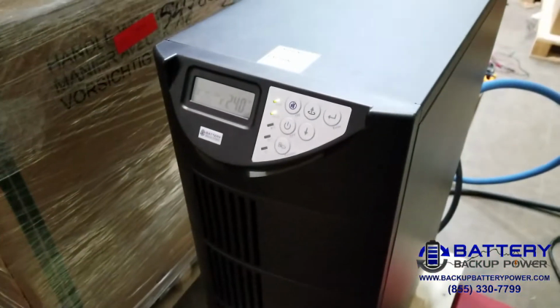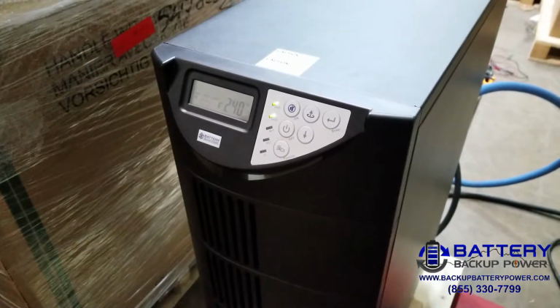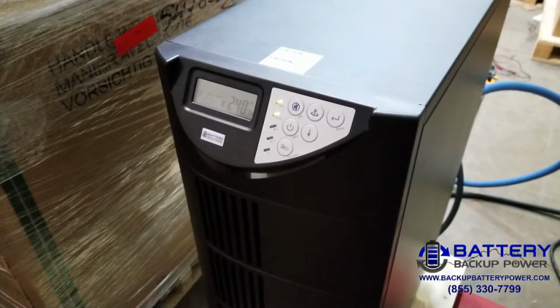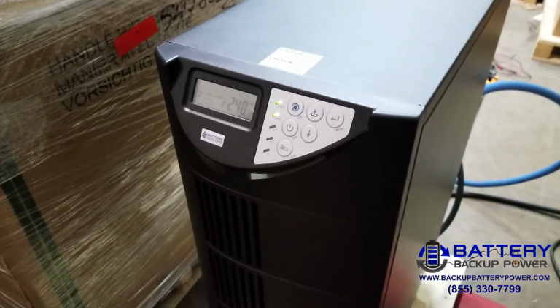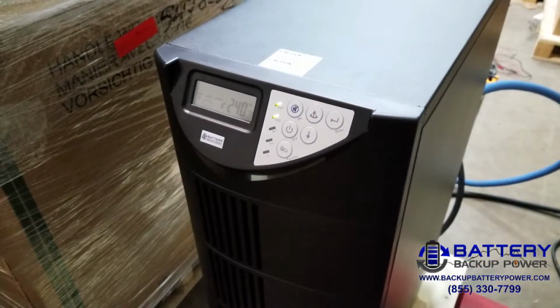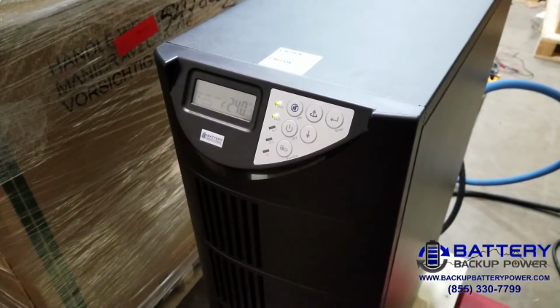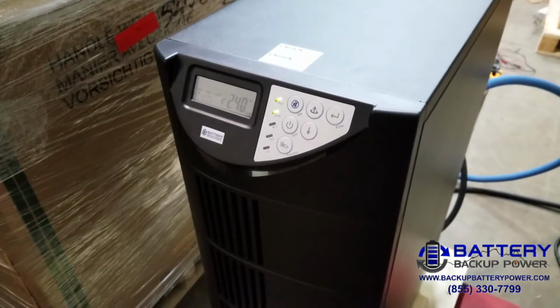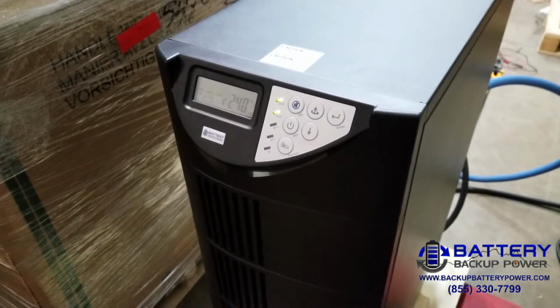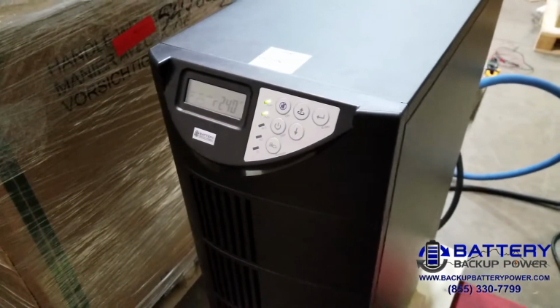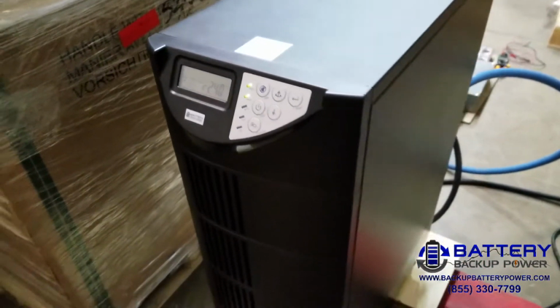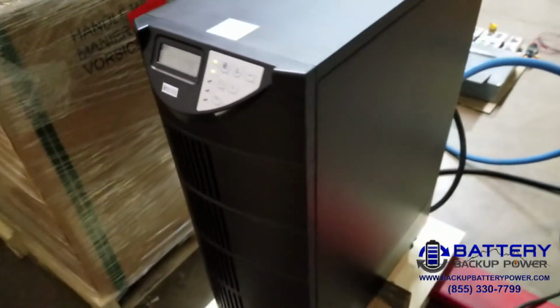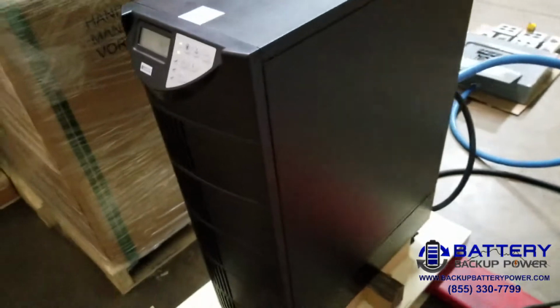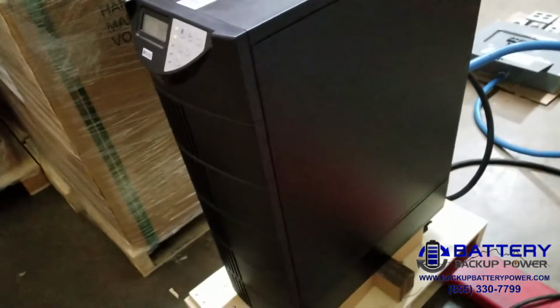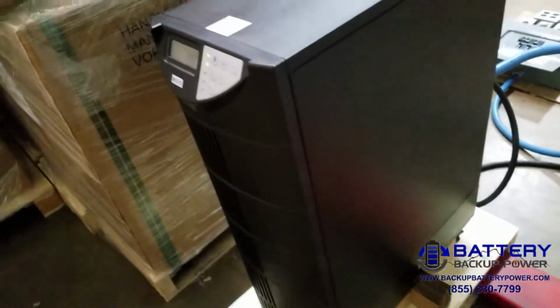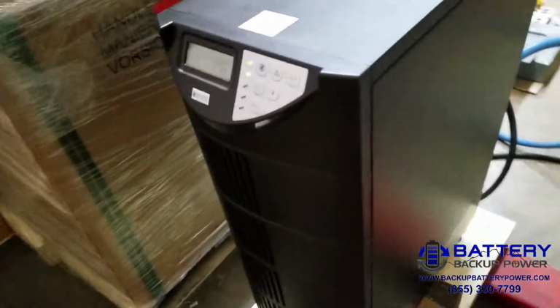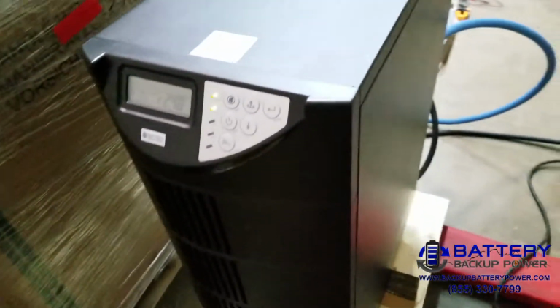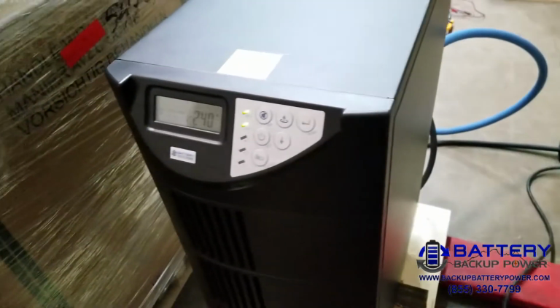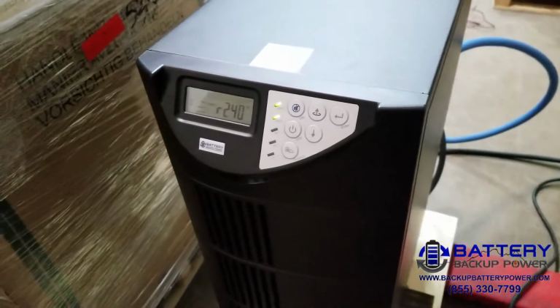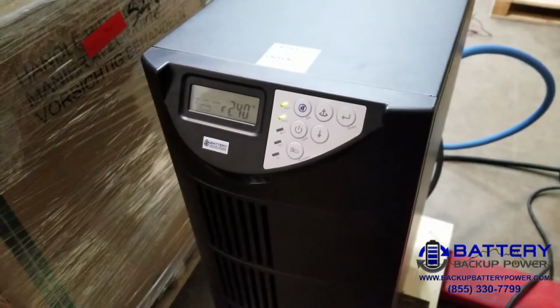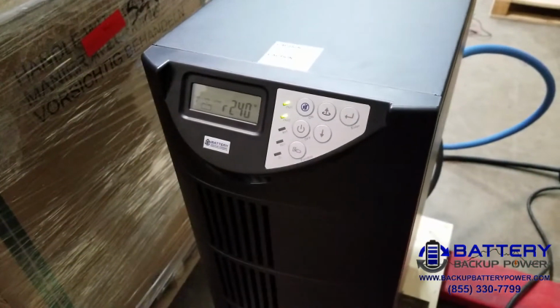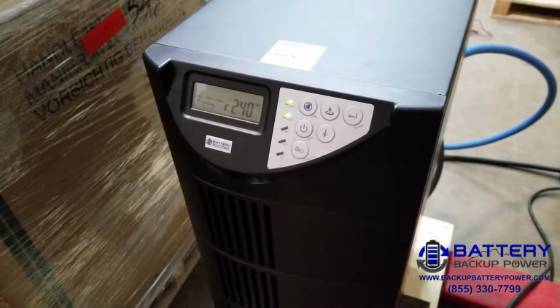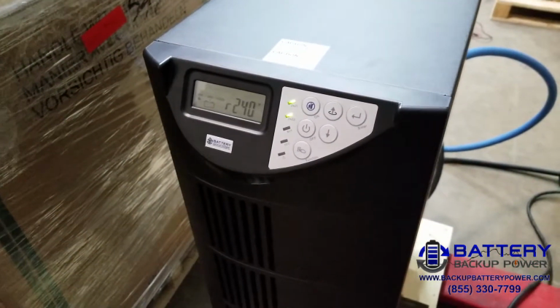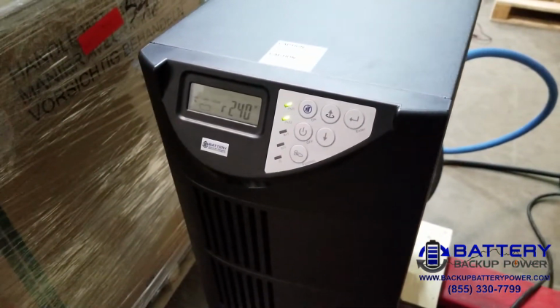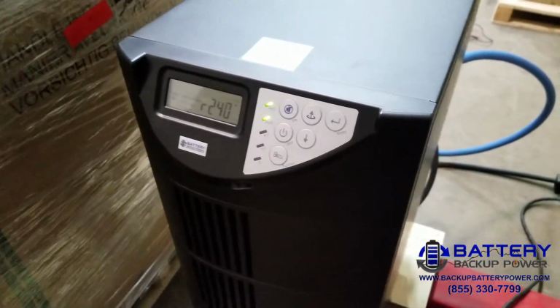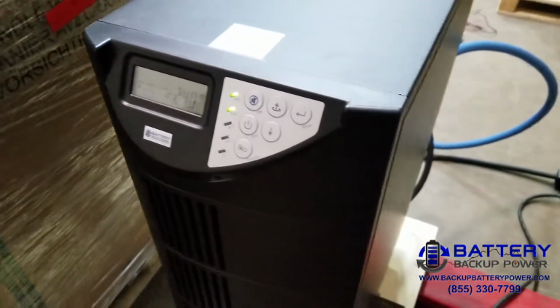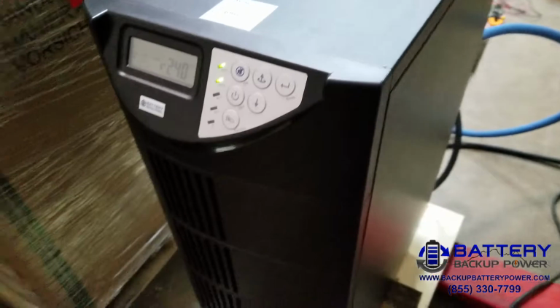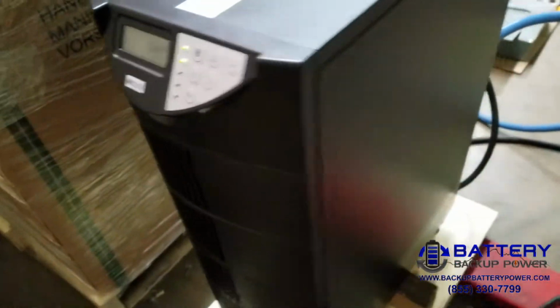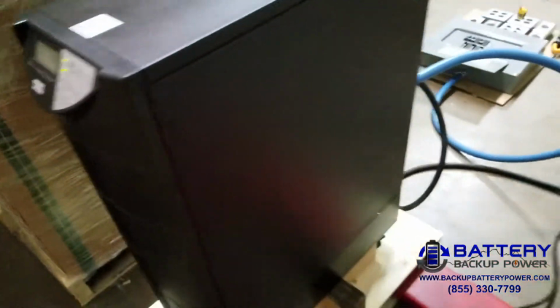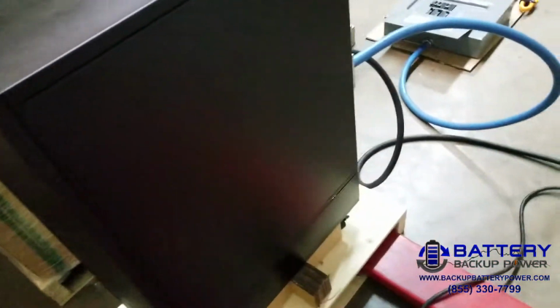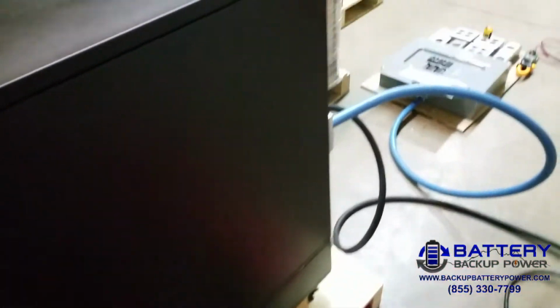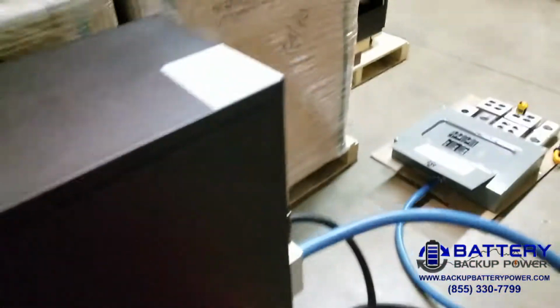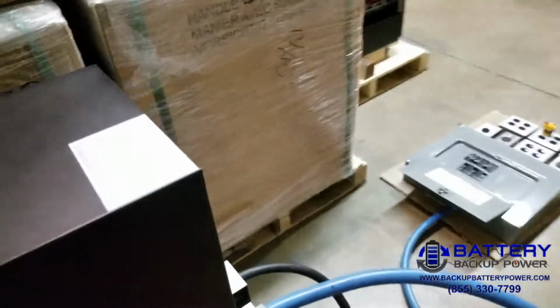This is the Battery Backup Power 10 kVA single-phase UPS. The input can be anywhere between 208 and 240 volts. We have 240 volts going in for testing now.